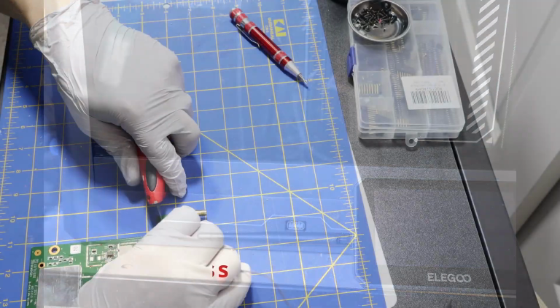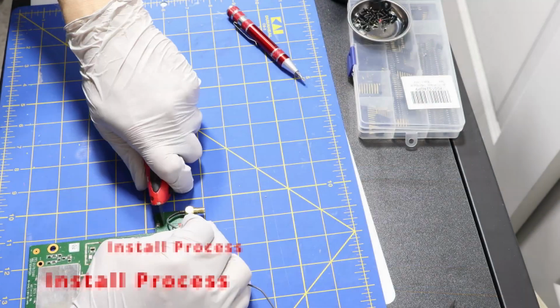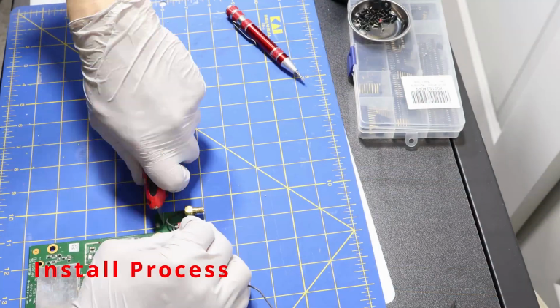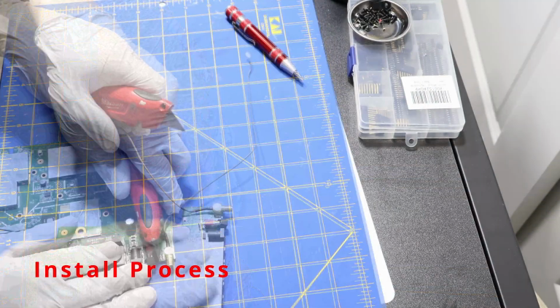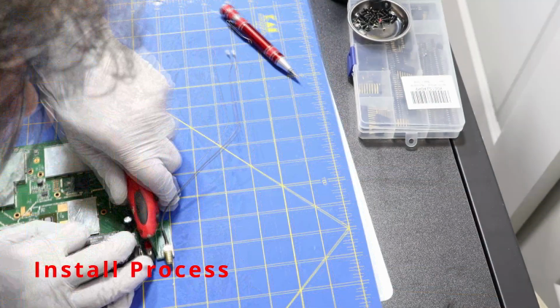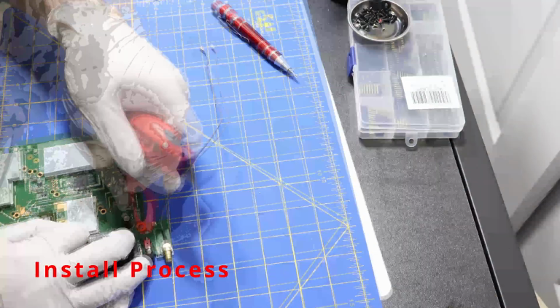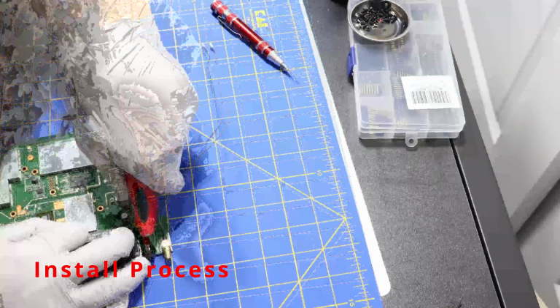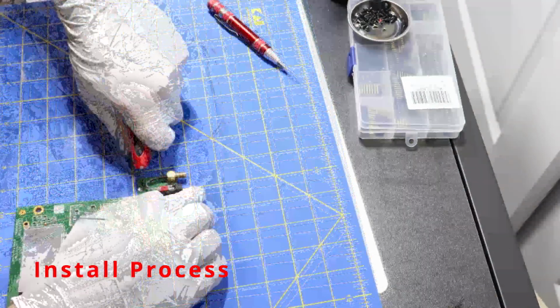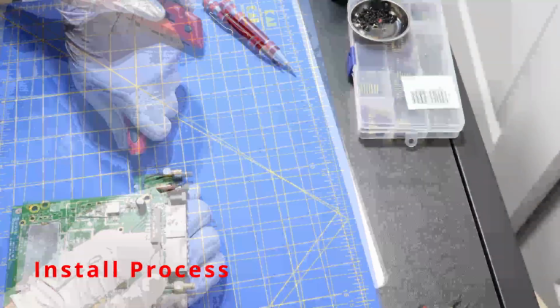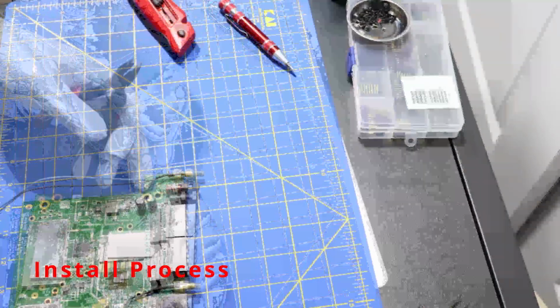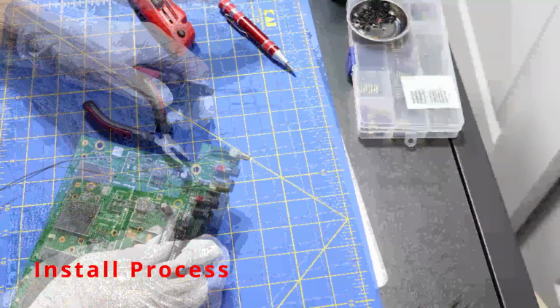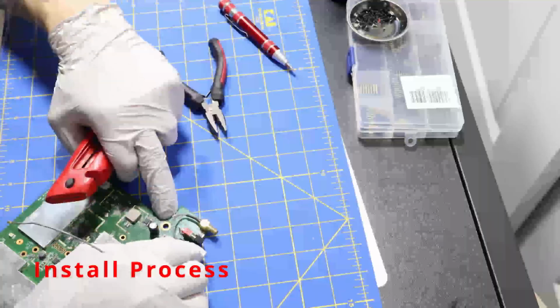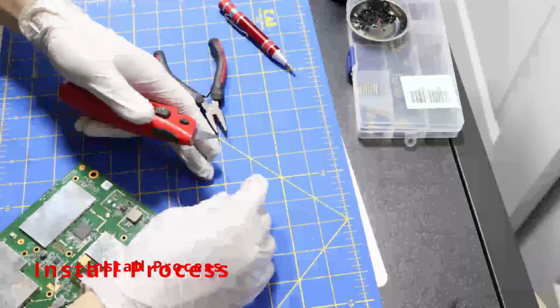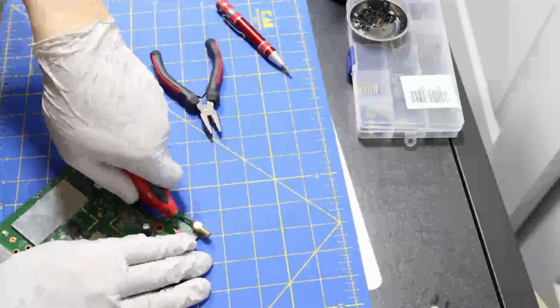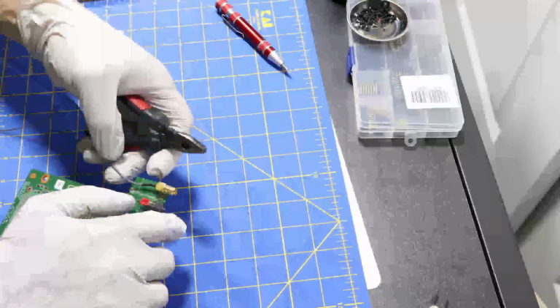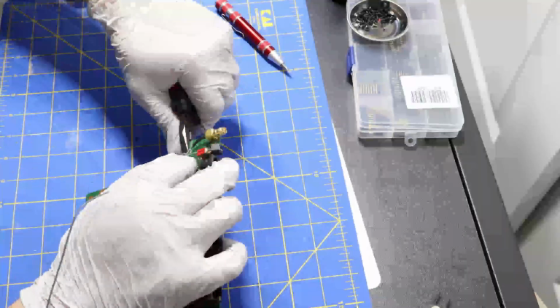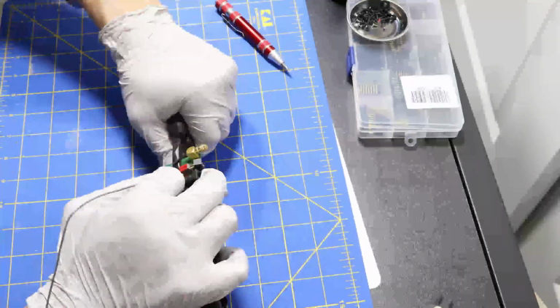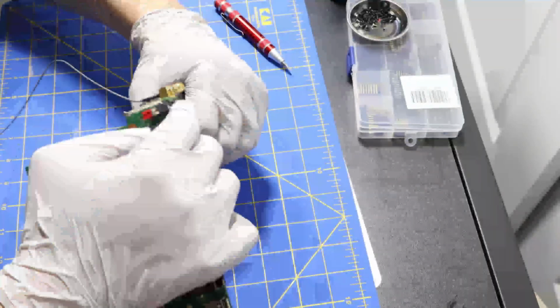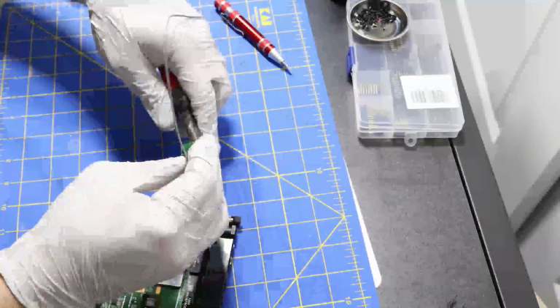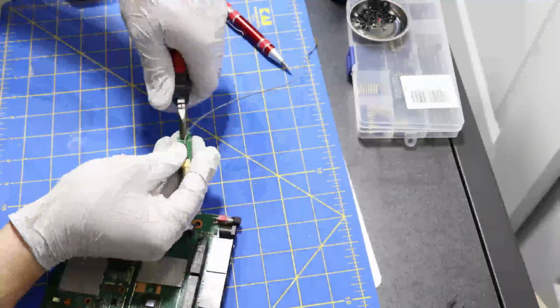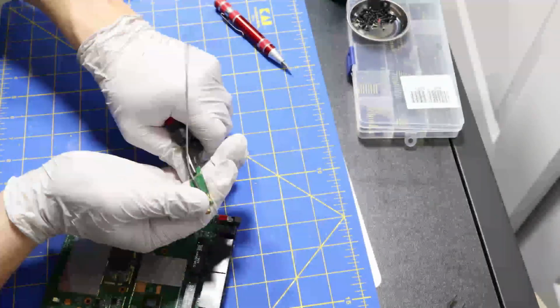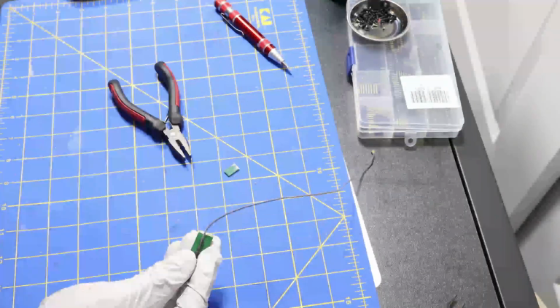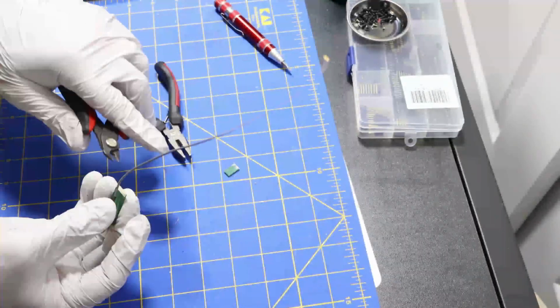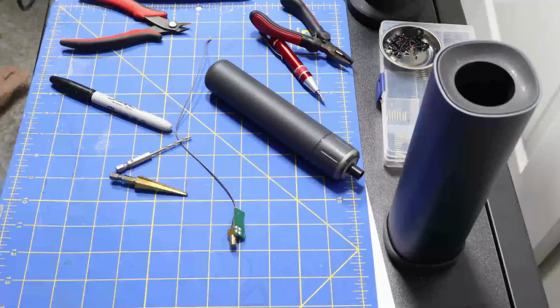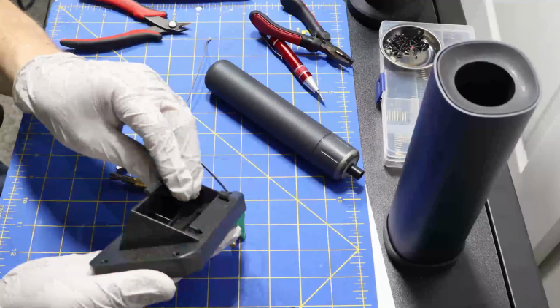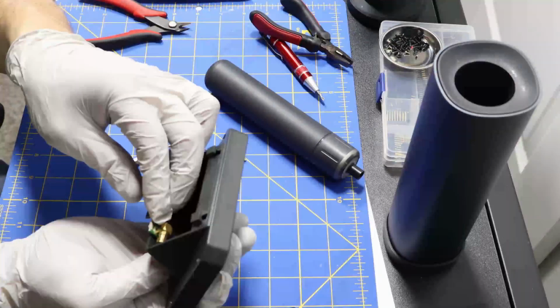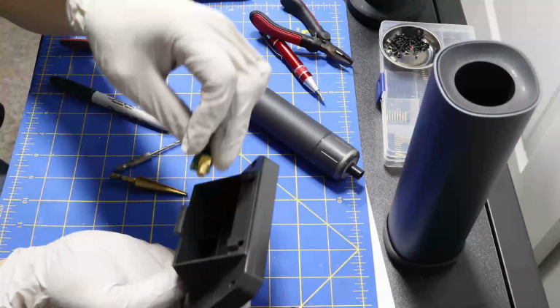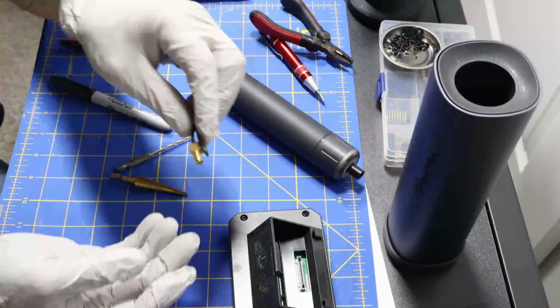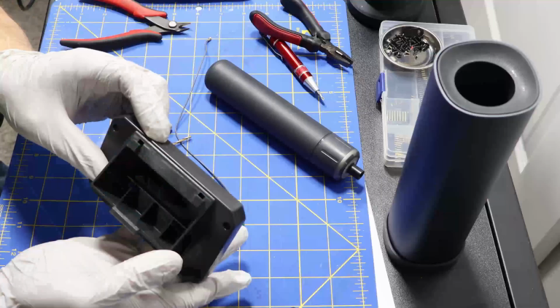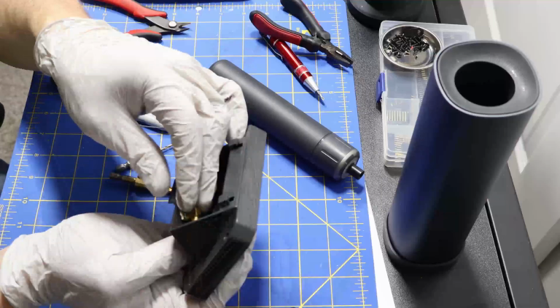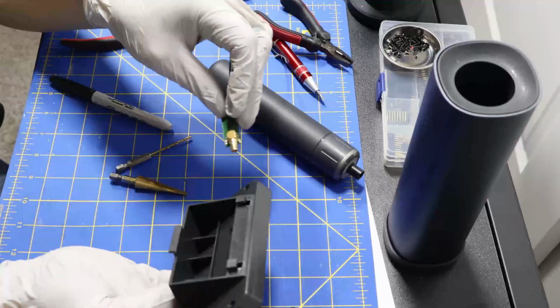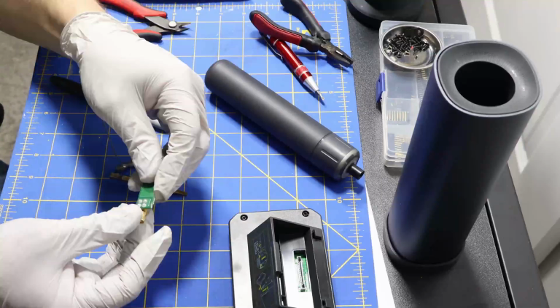Here's the actual install: salvage the pigtail, drill a hole in the screen bracket, mount it with a screw and spacer, and plug it into the Wi-Fi module. Done.